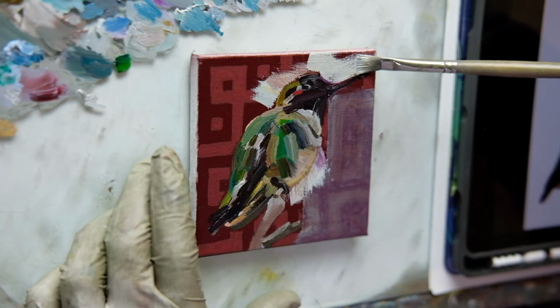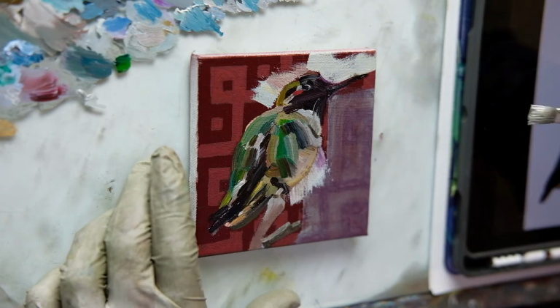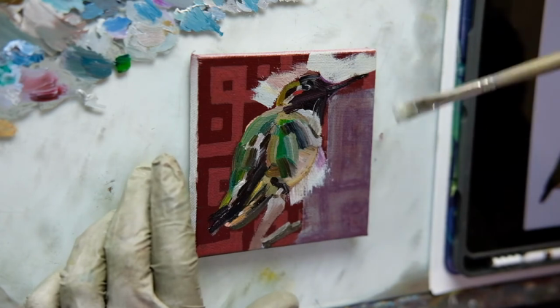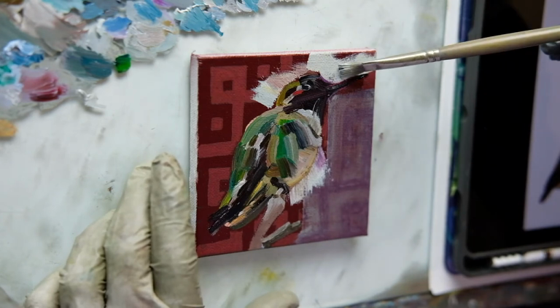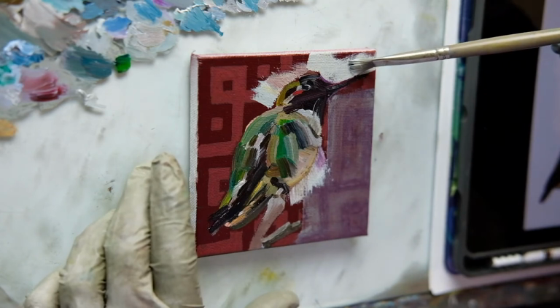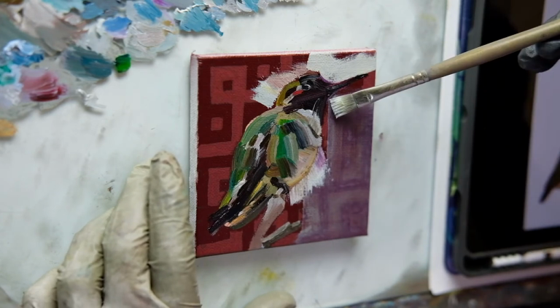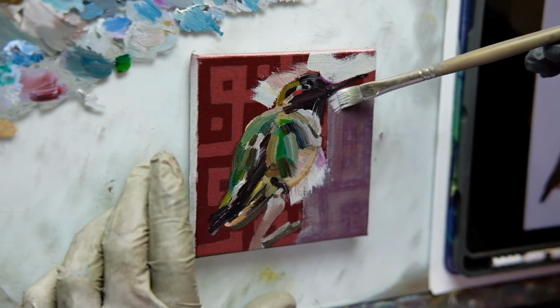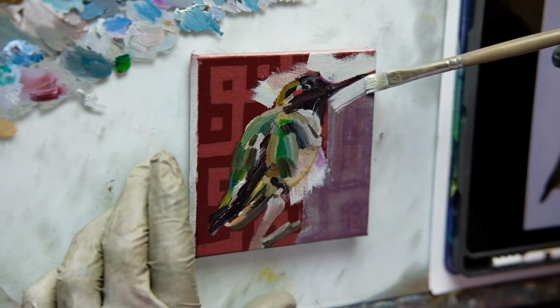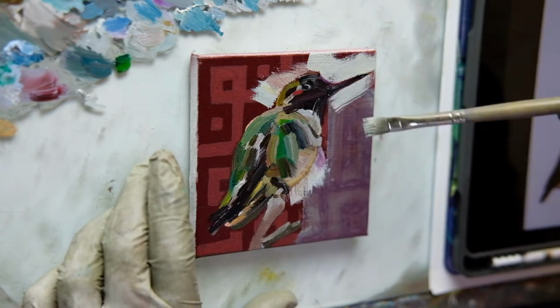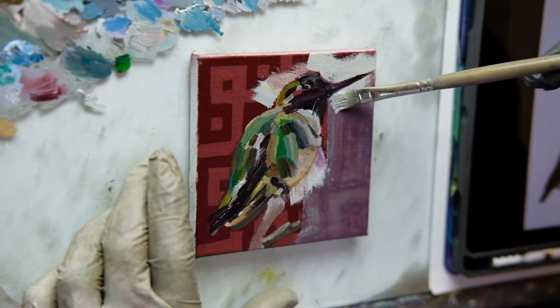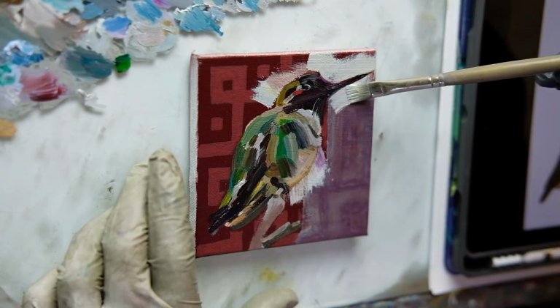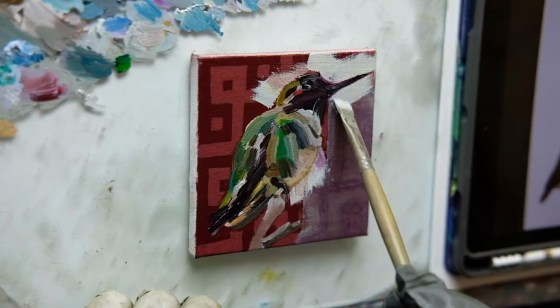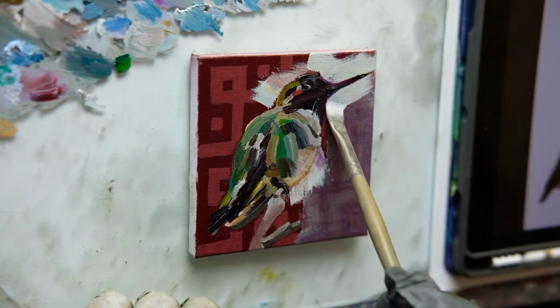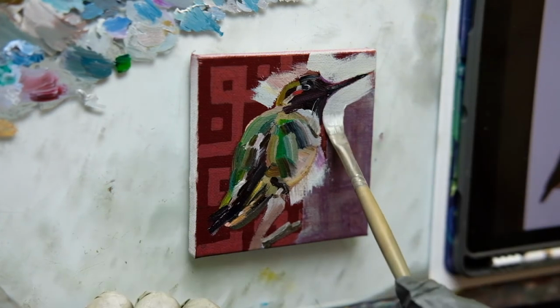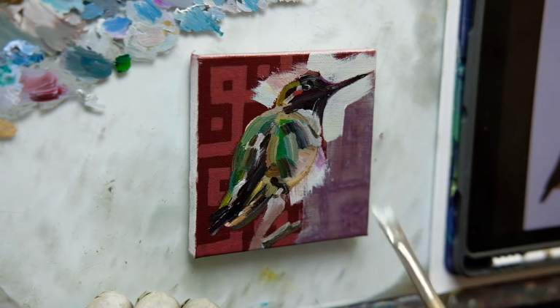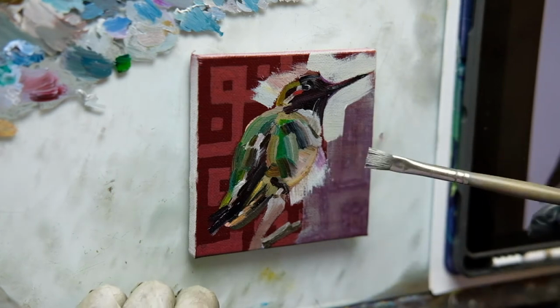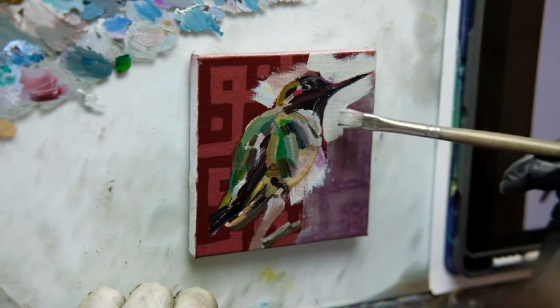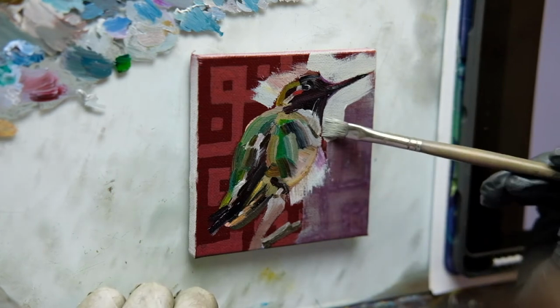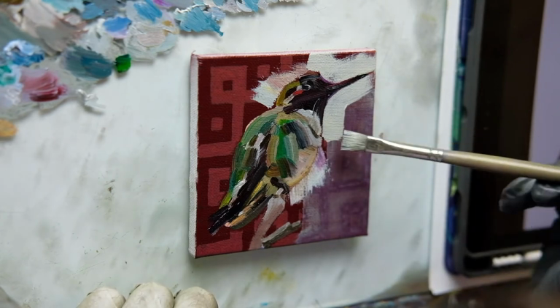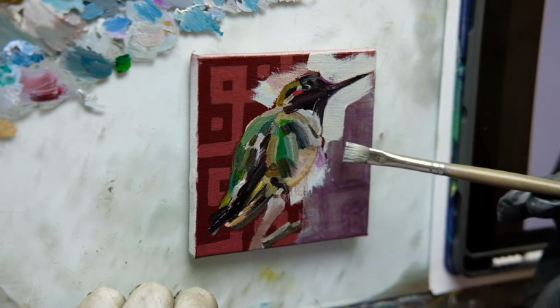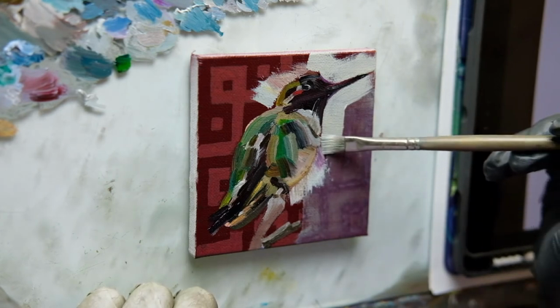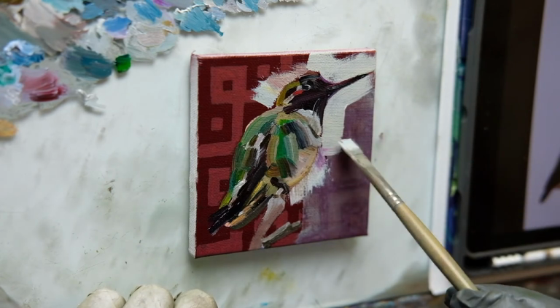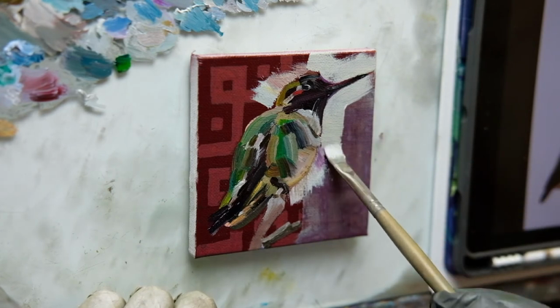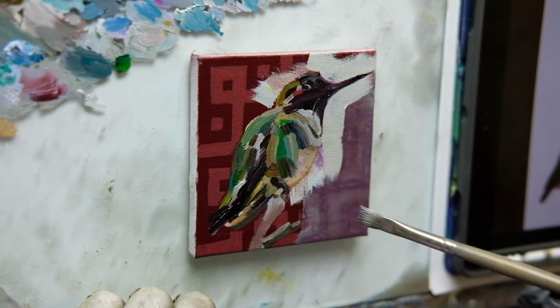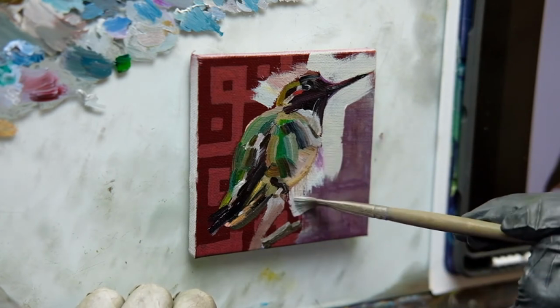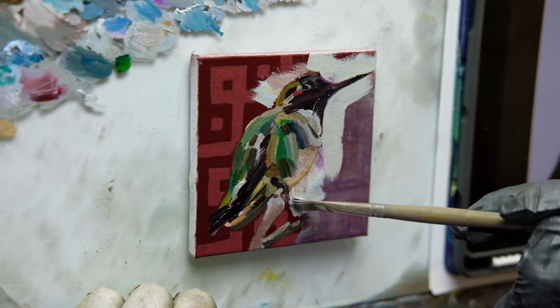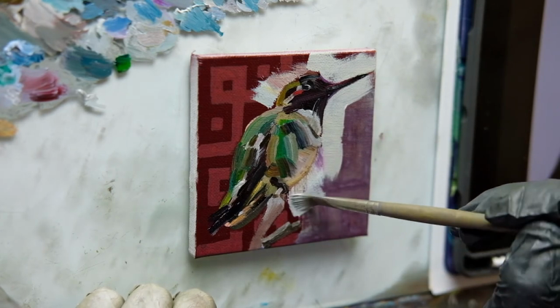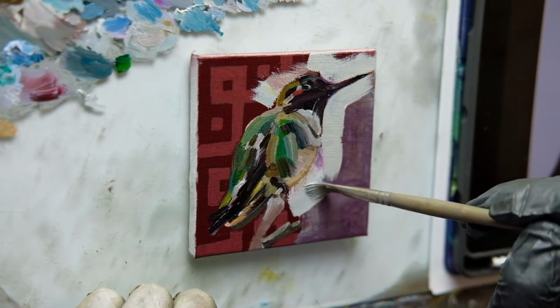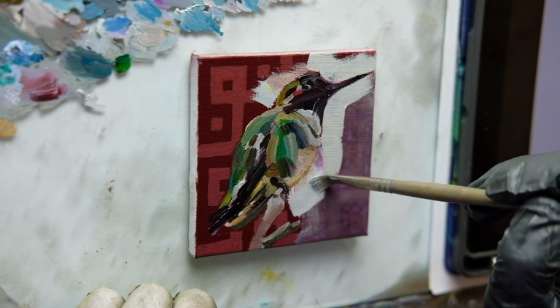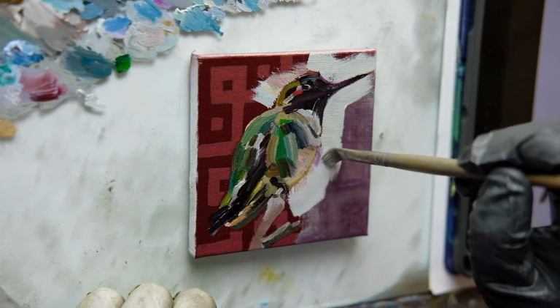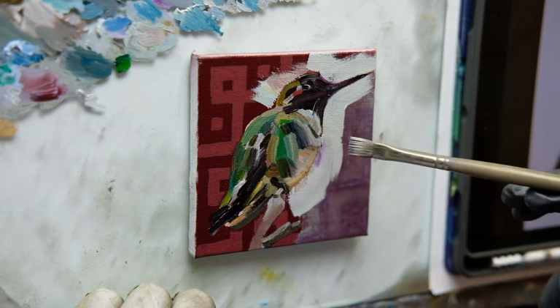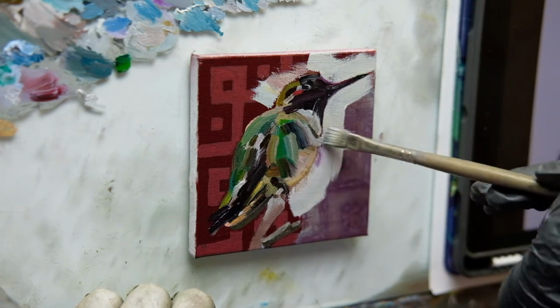That said, I am quite pleased with how the oil painting came out on this piece. Because of the limited space I had to paint in the hummingbird, I really had to get creative about the colors I was loading up on the brush before making each mark.